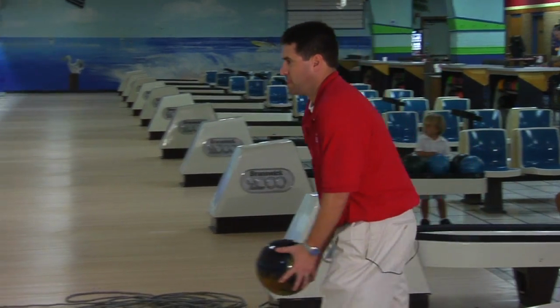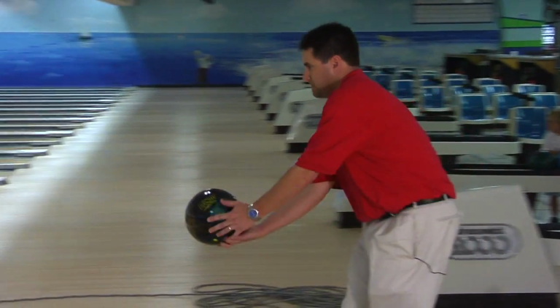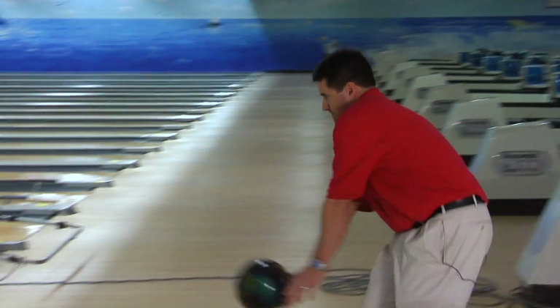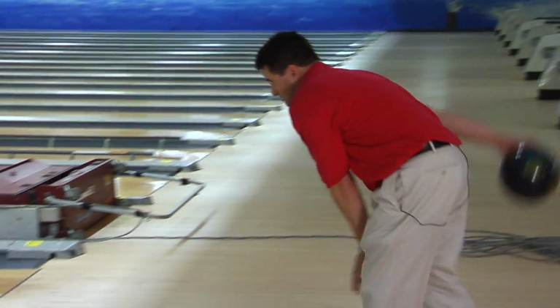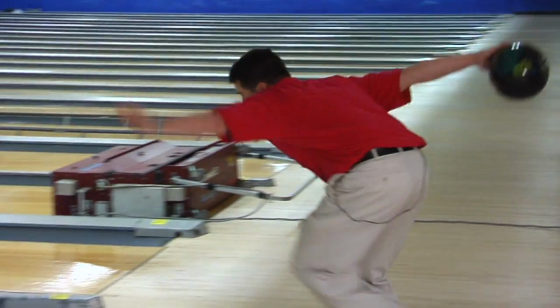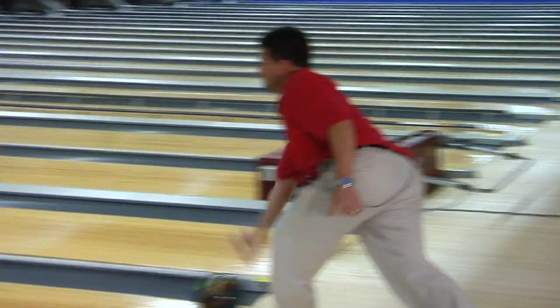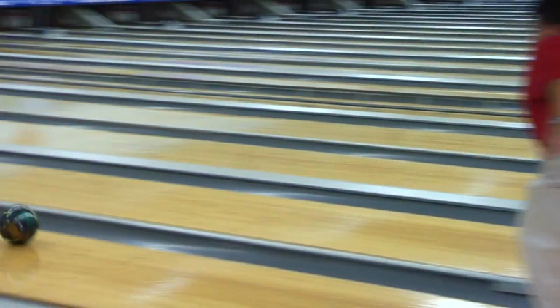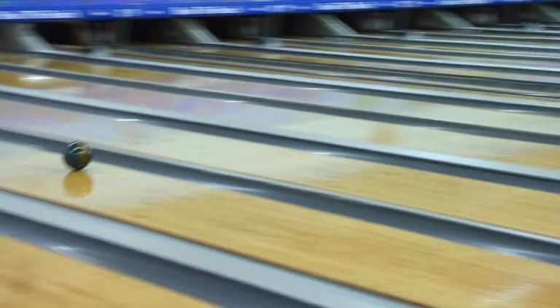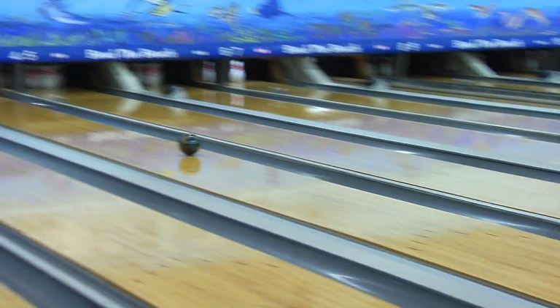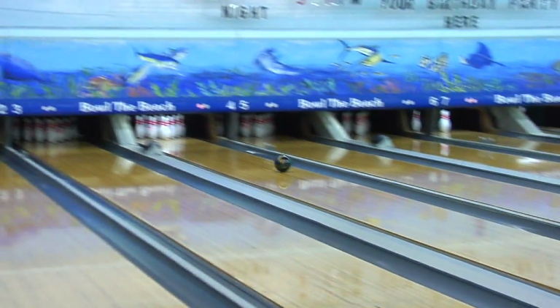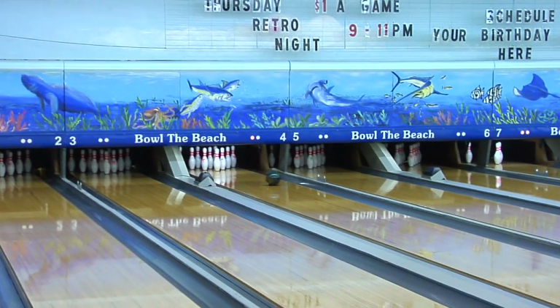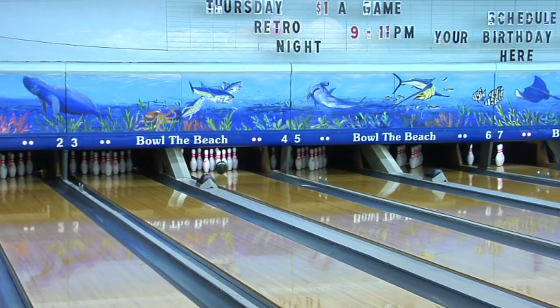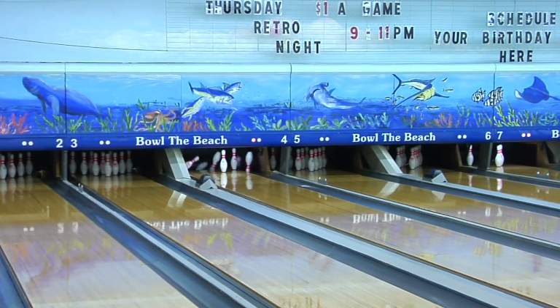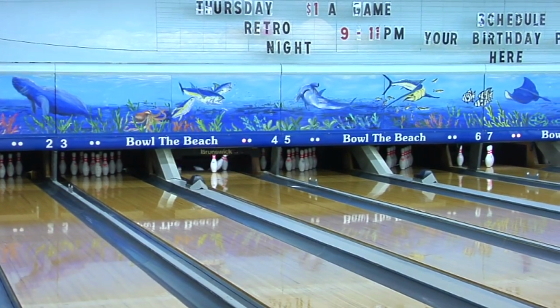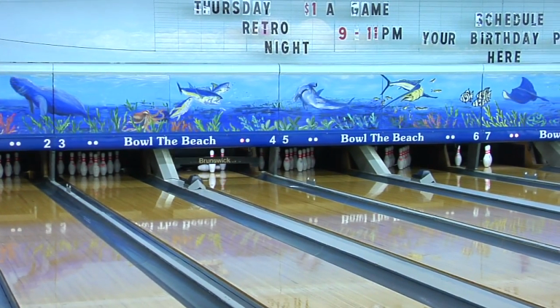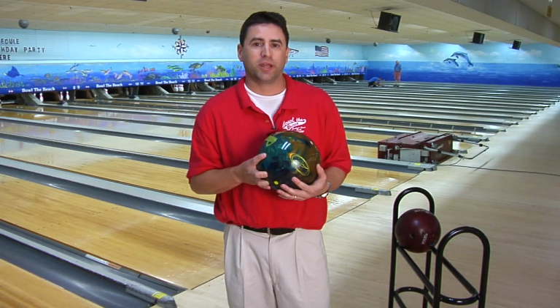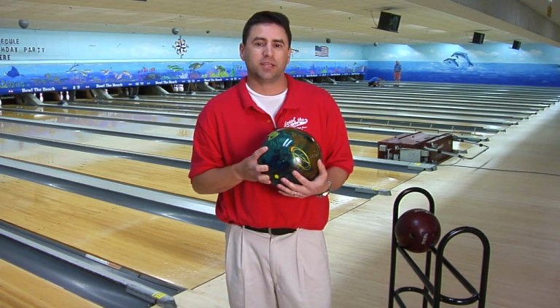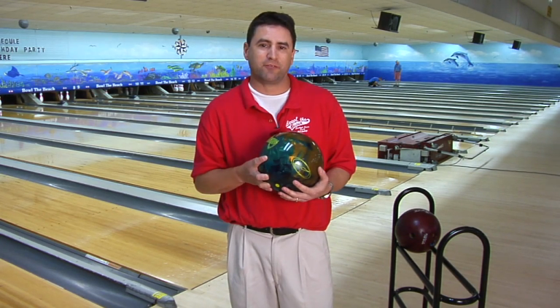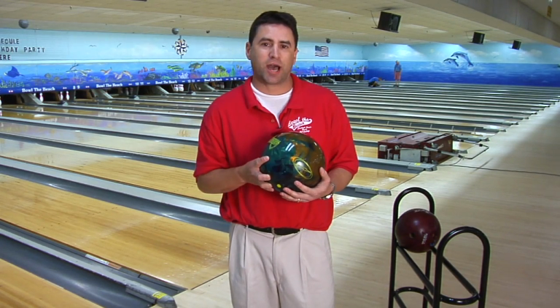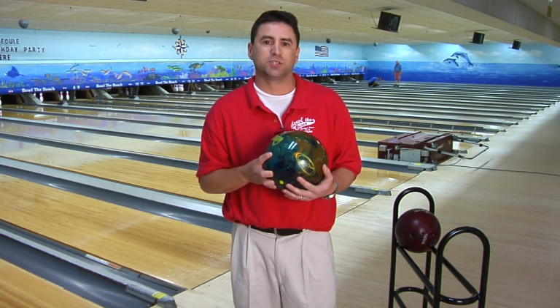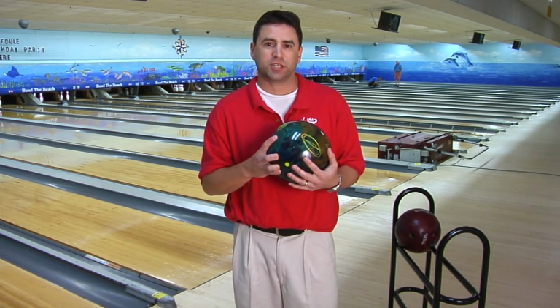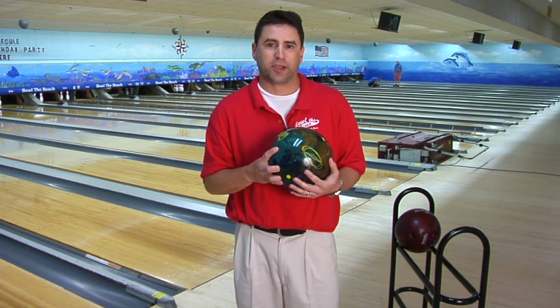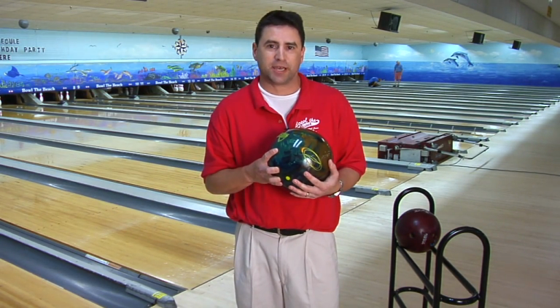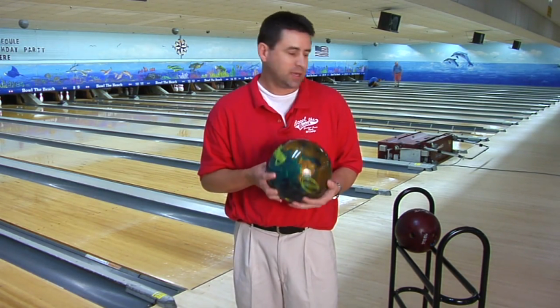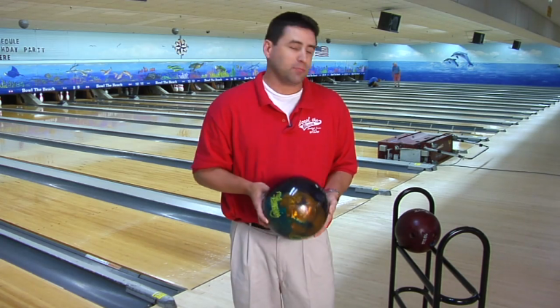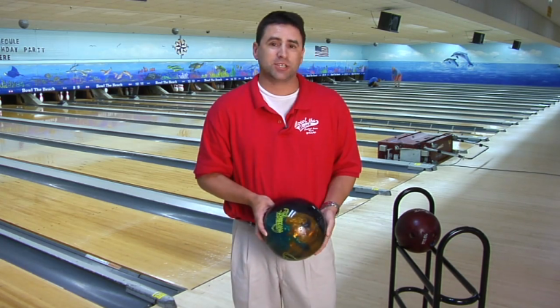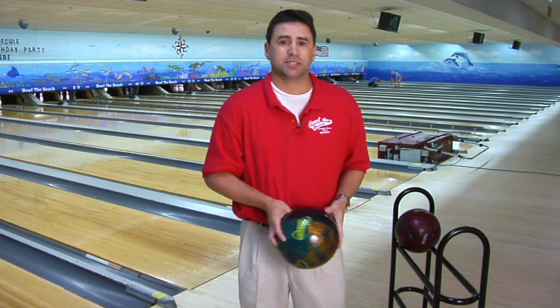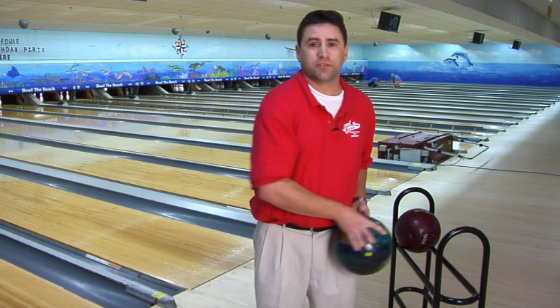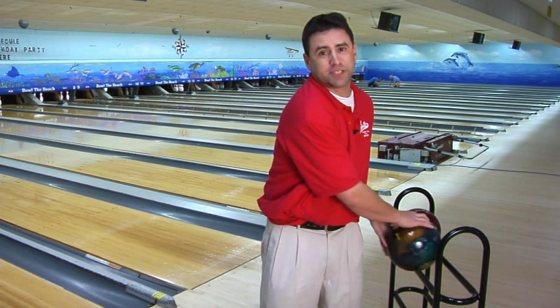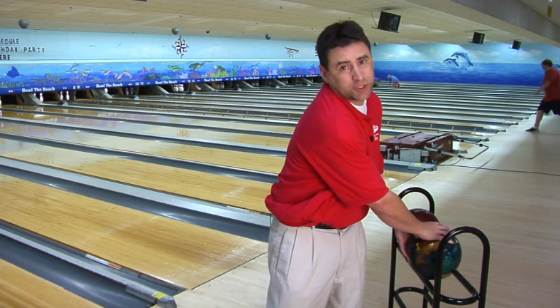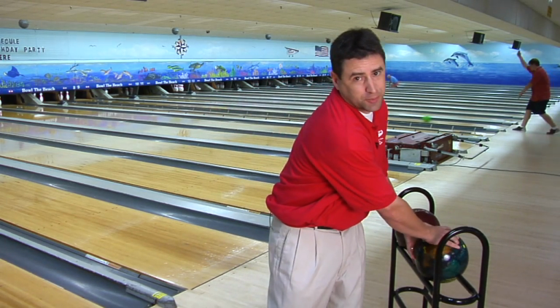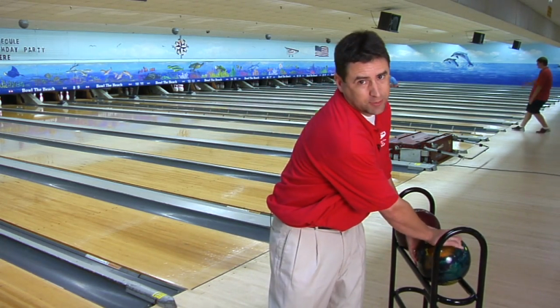Most of the professionals use fingertip. Once you get to a certain level of bowling and average wise, you want to go to fingertip. My suggestion is to go to fingertip as soon as possible.